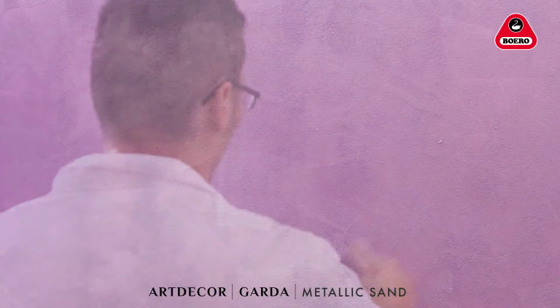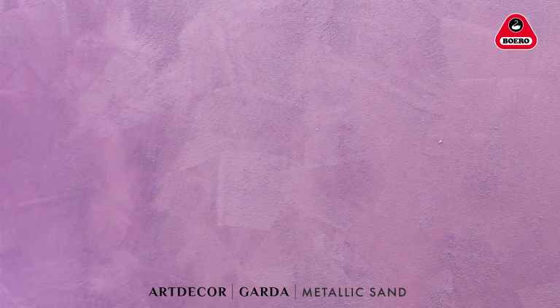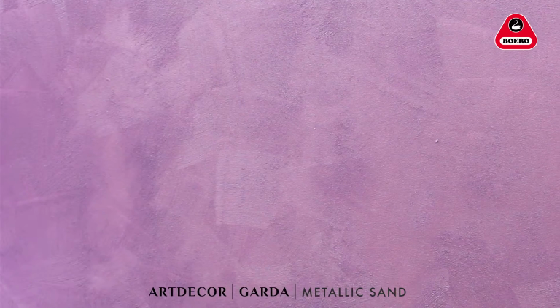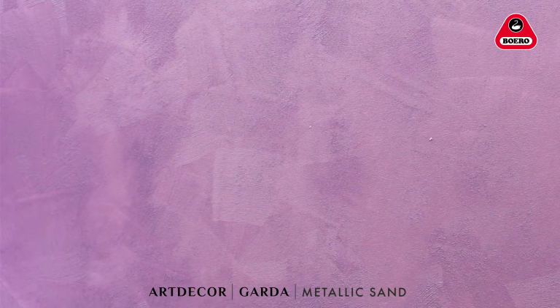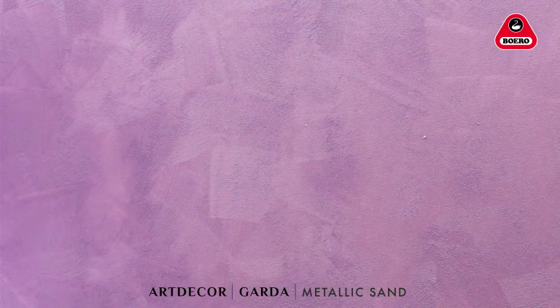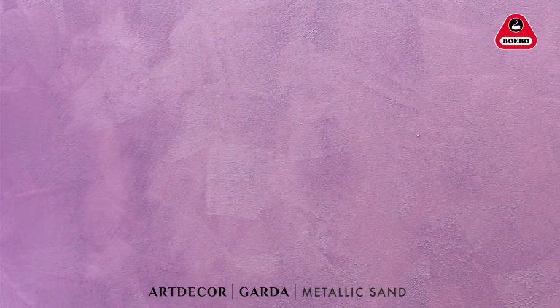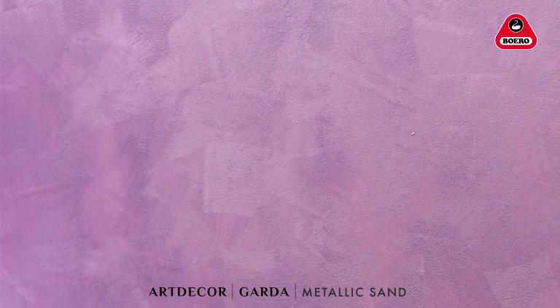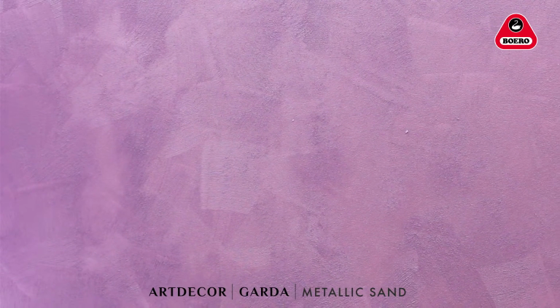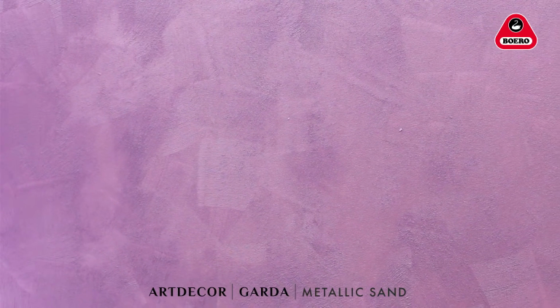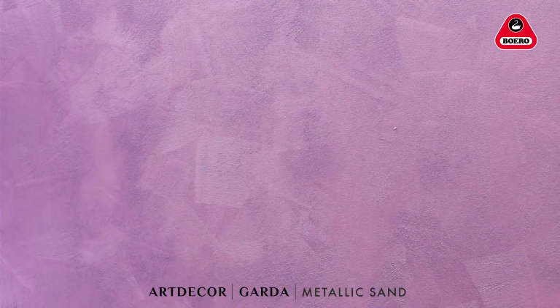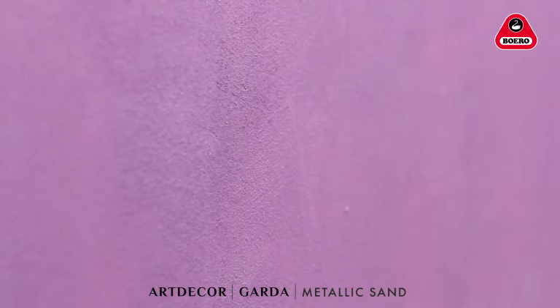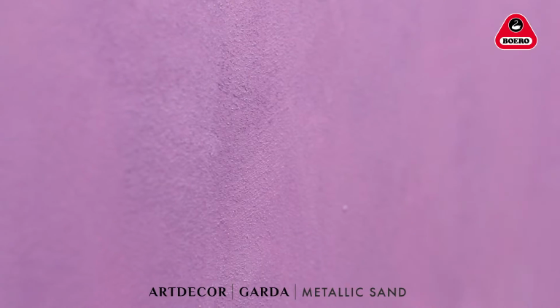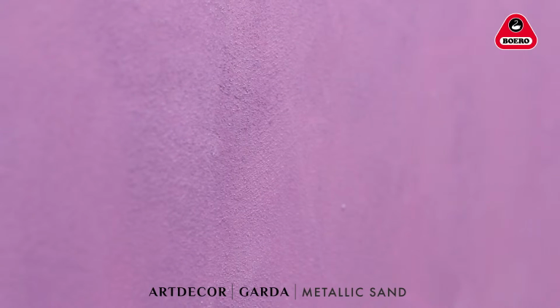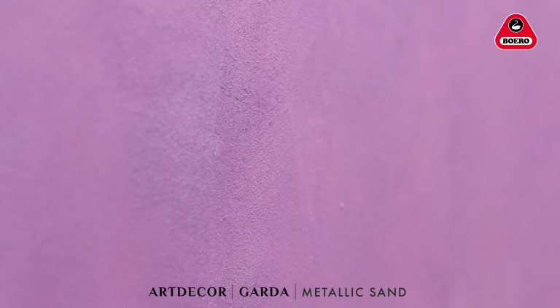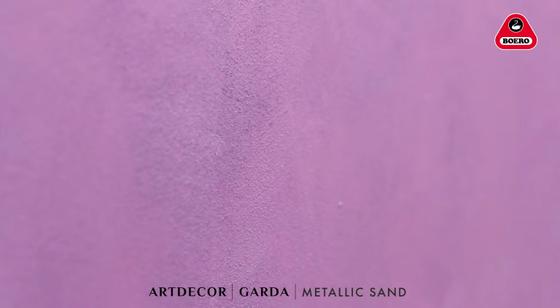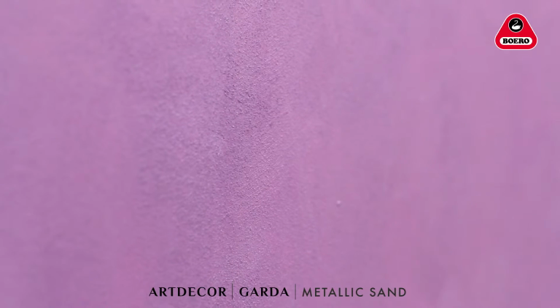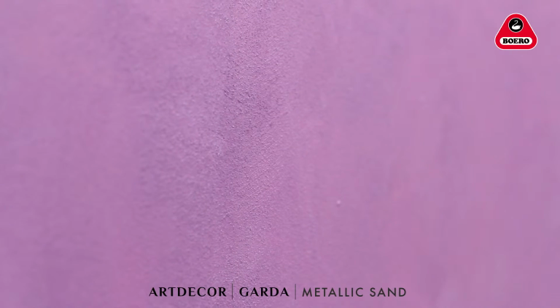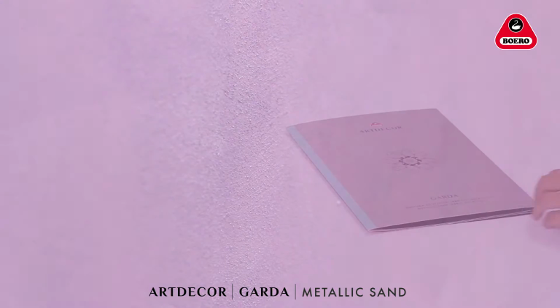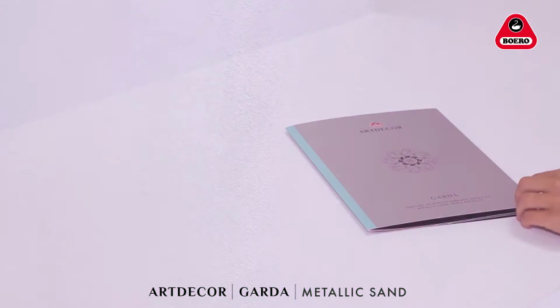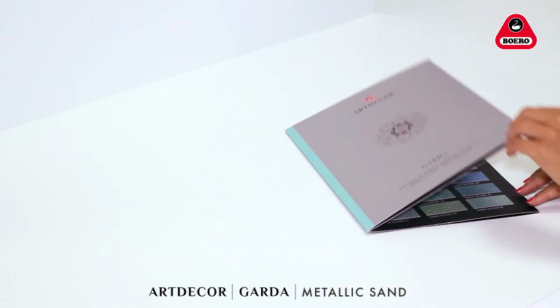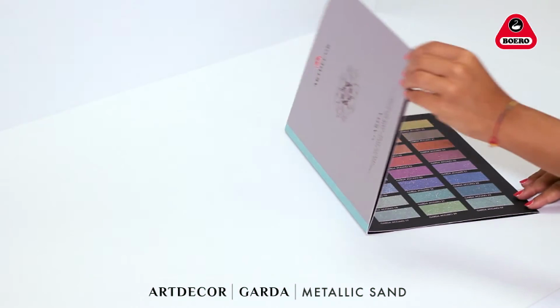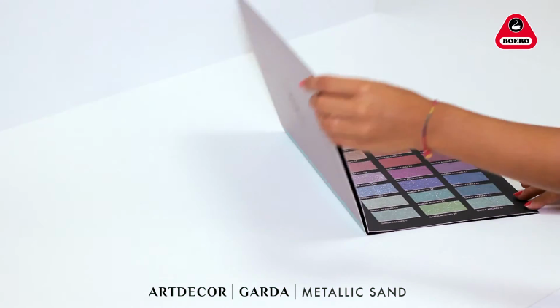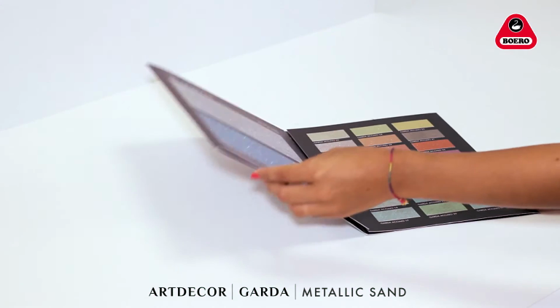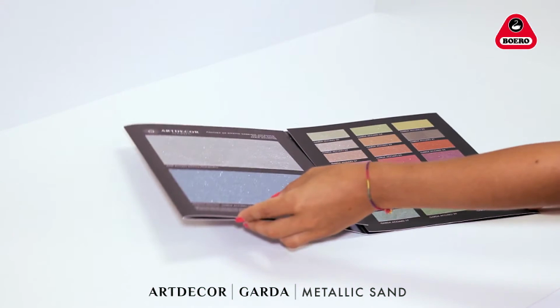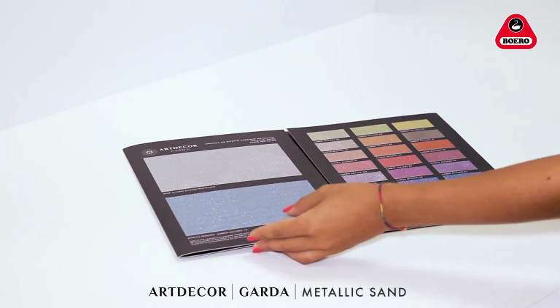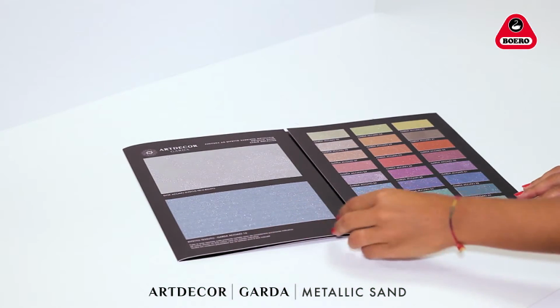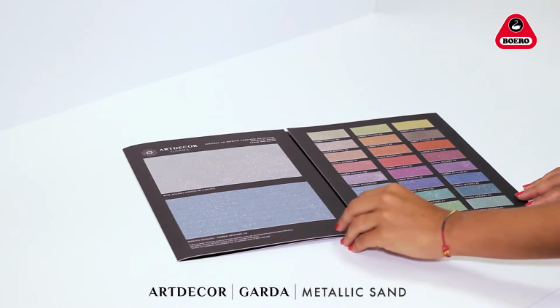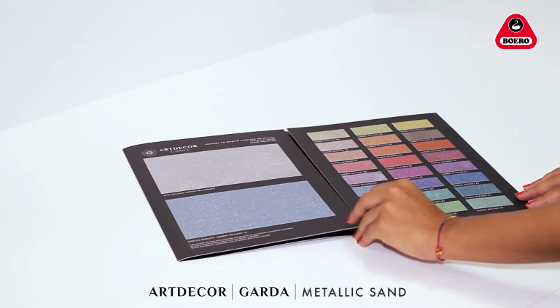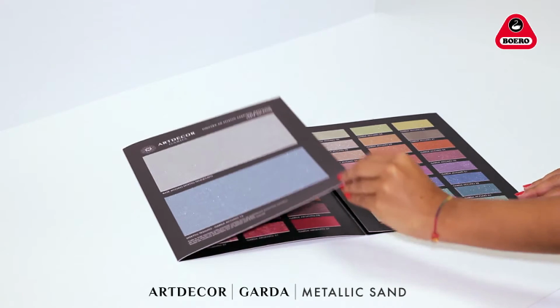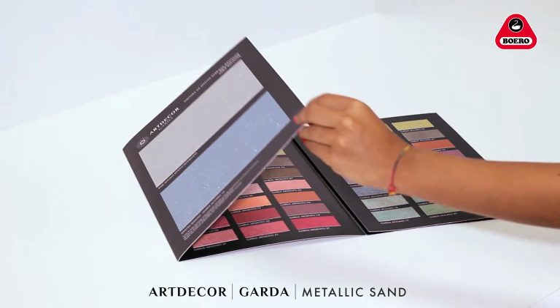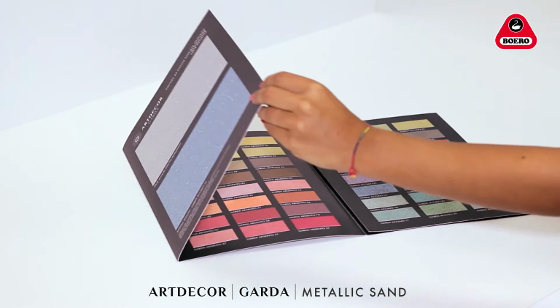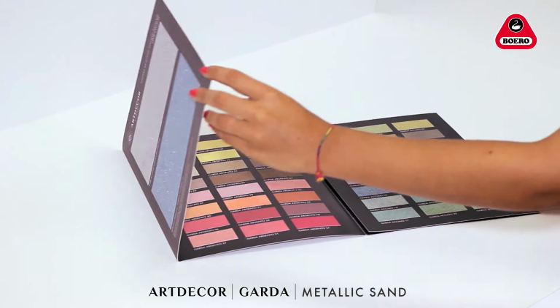We recommend not interrupting a painting task once you have started, and to complete each surface in one session. Please check our colour cards available at your chosen retail store.